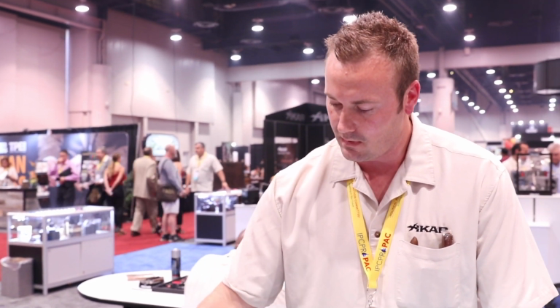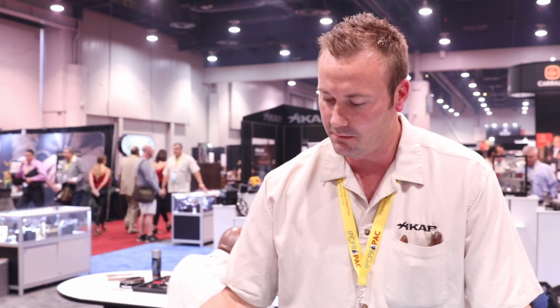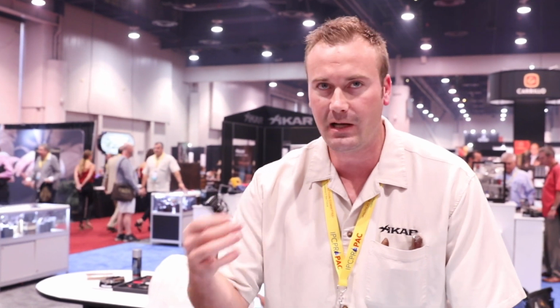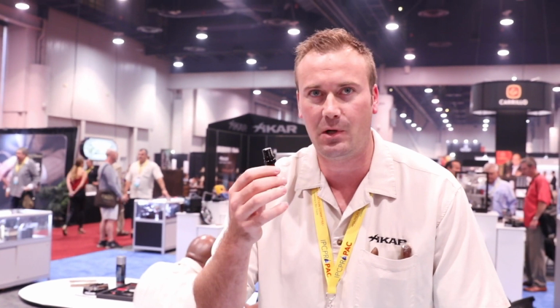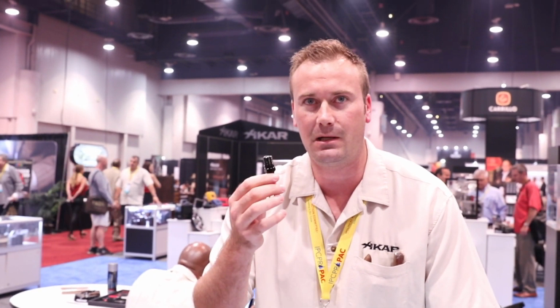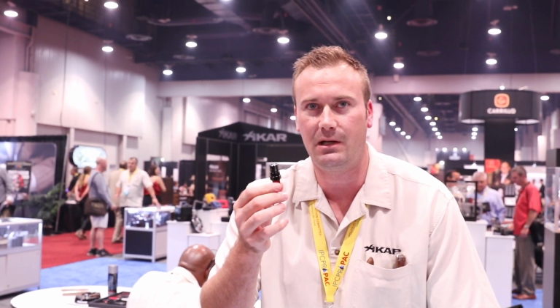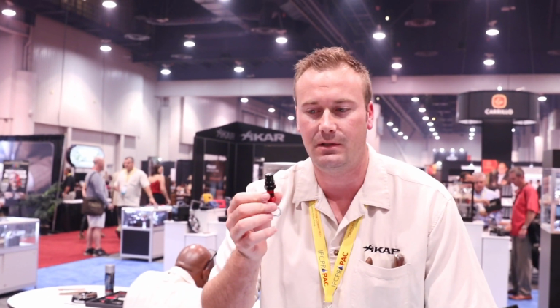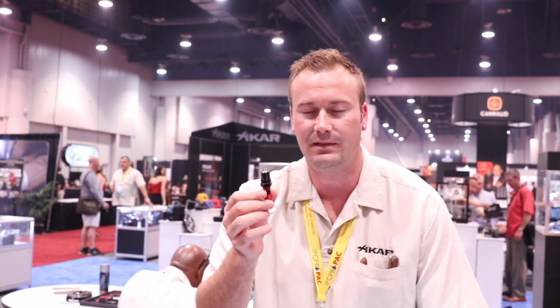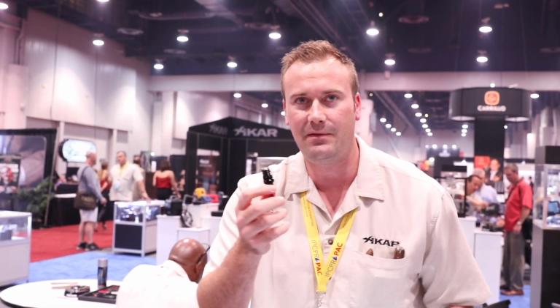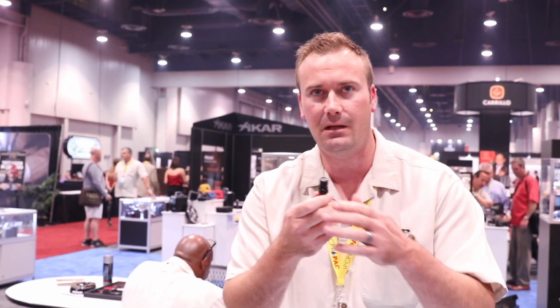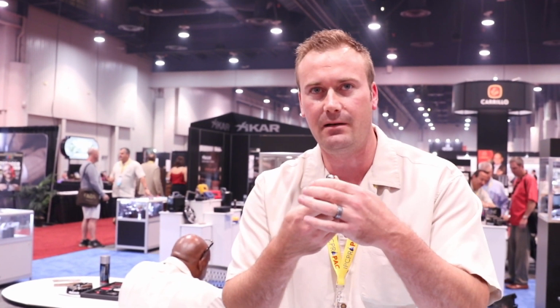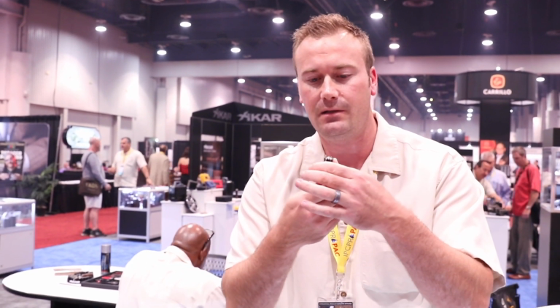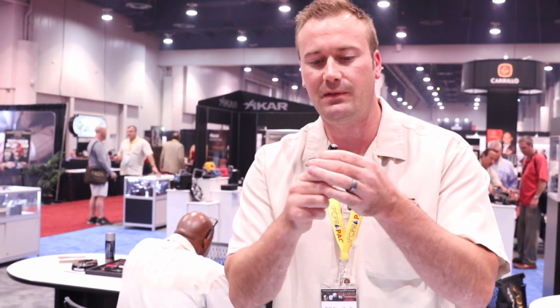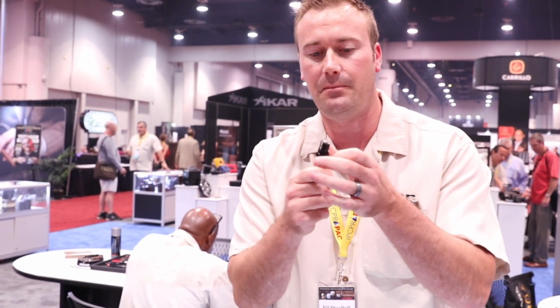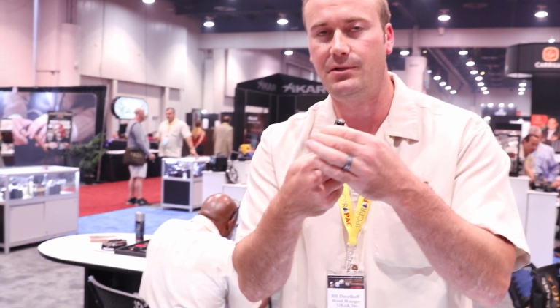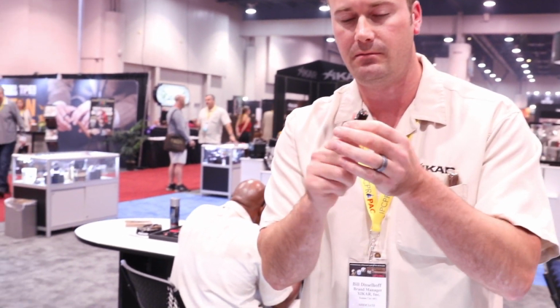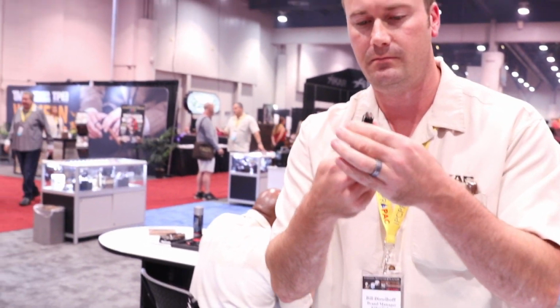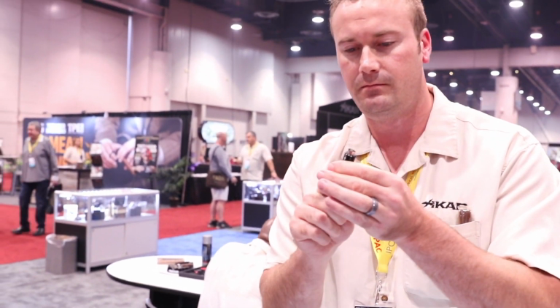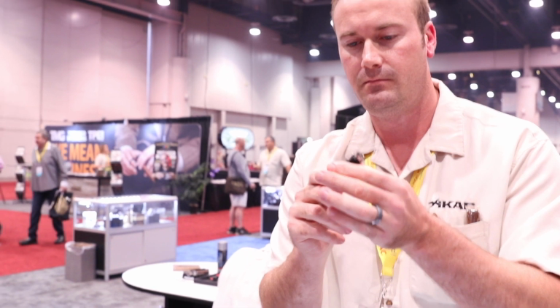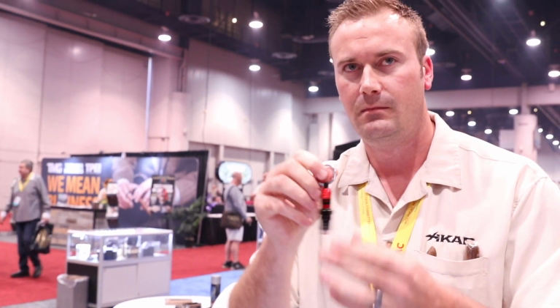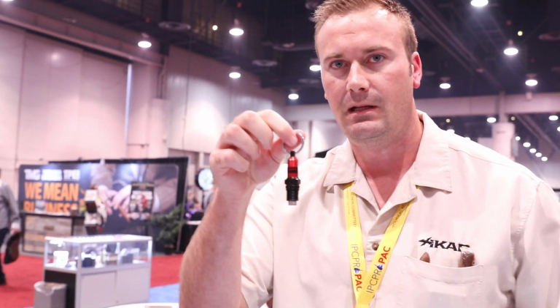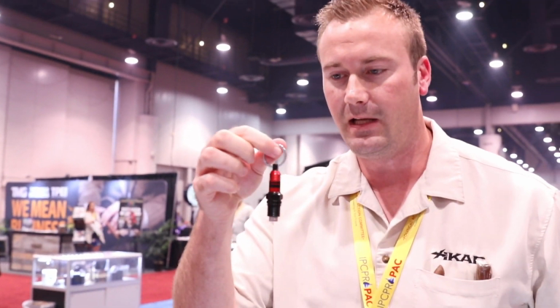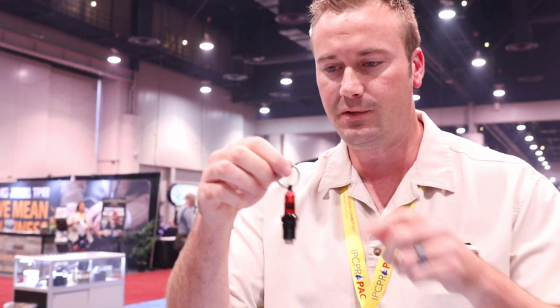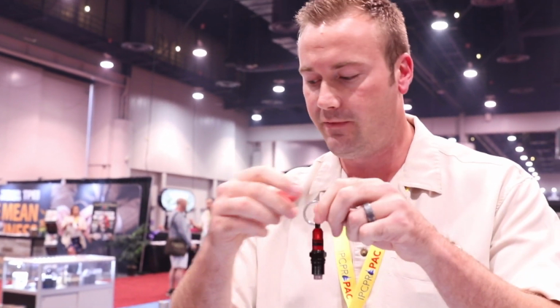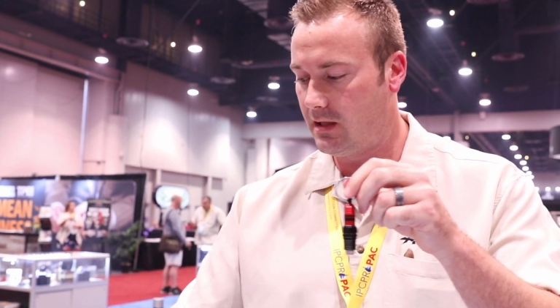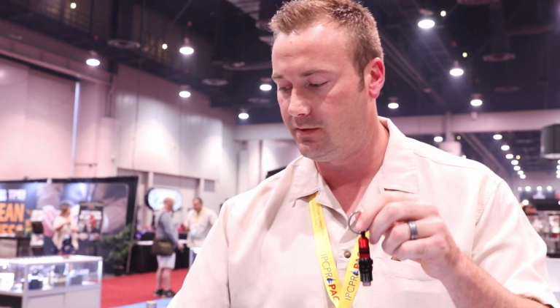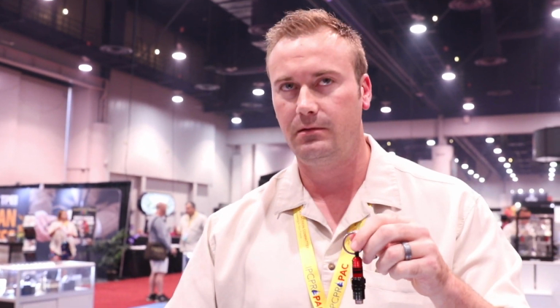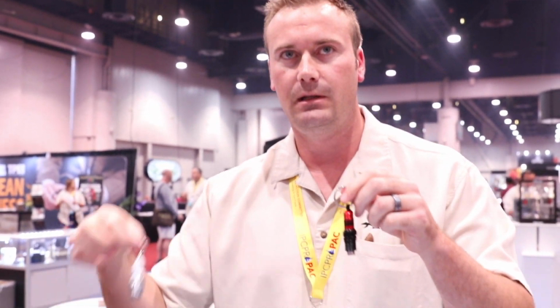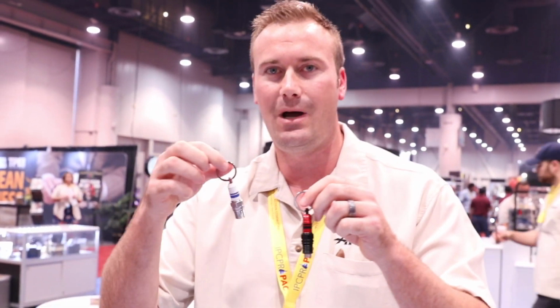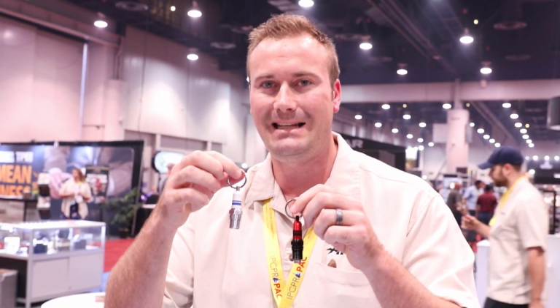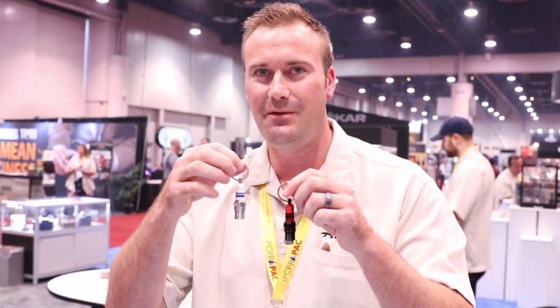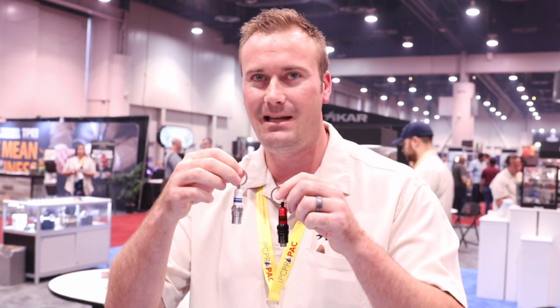Then we've got our spark plug punch. It's an 11-millimeter twist-out punch, available in two different colors — the white and the red.